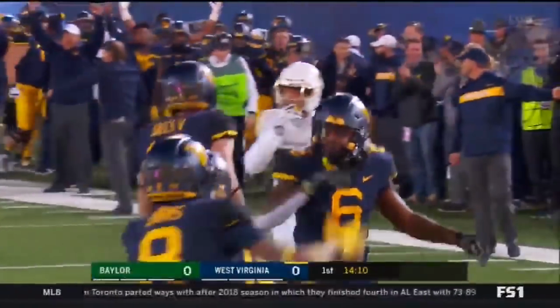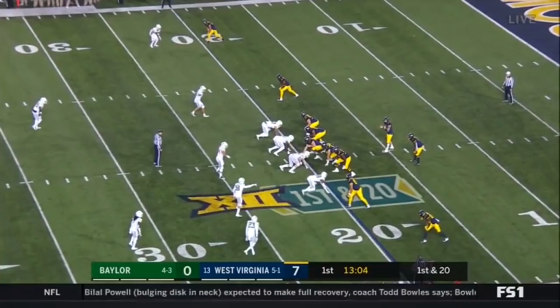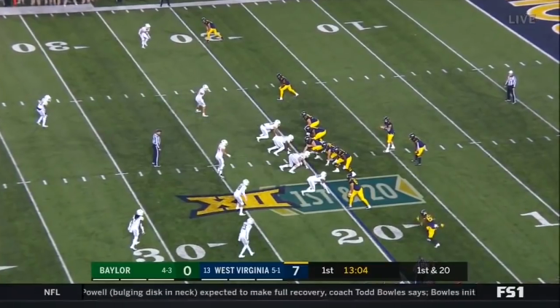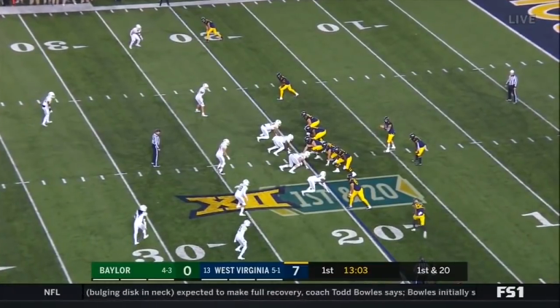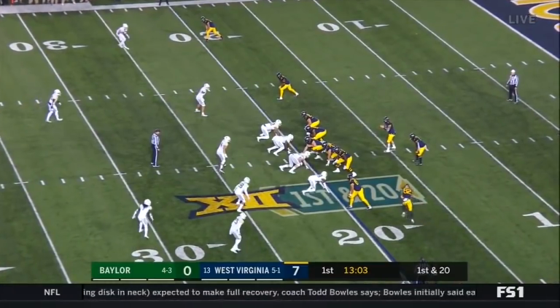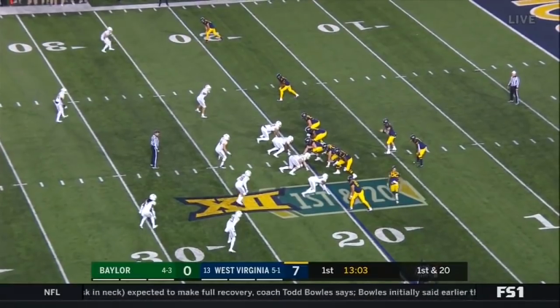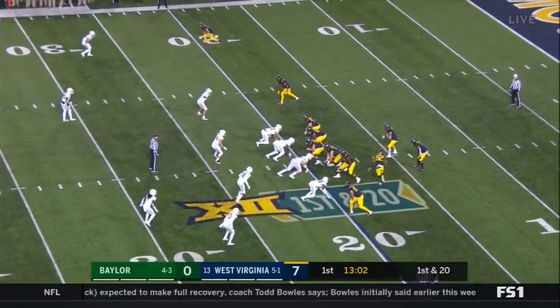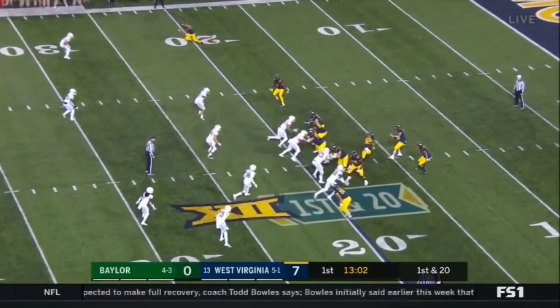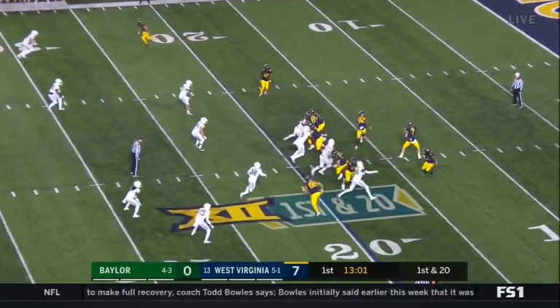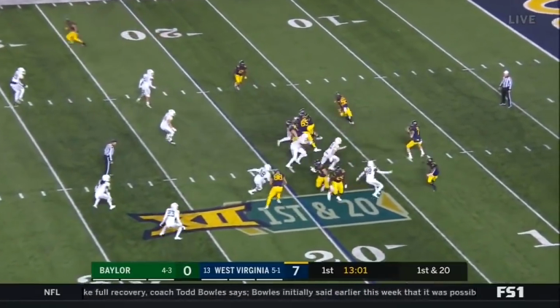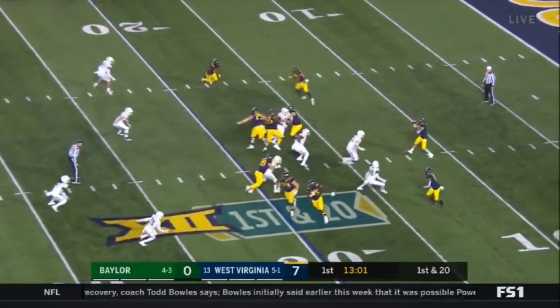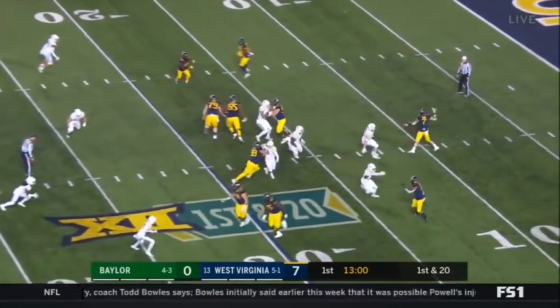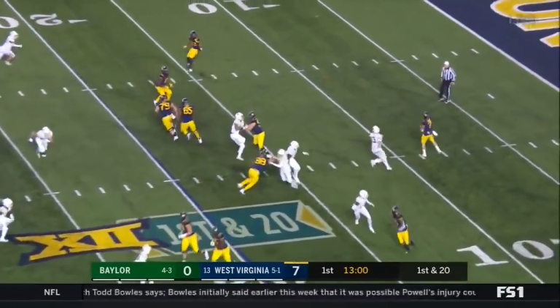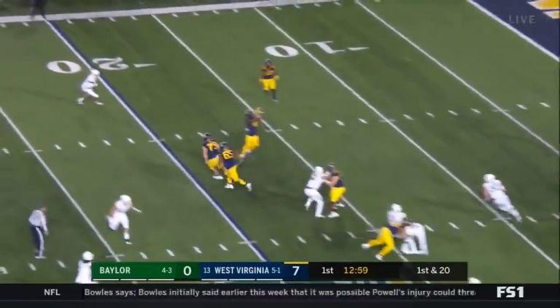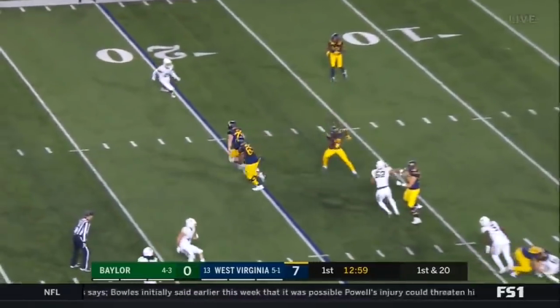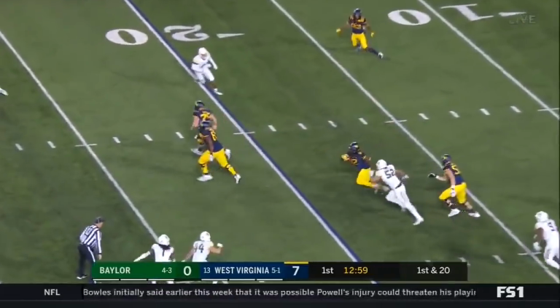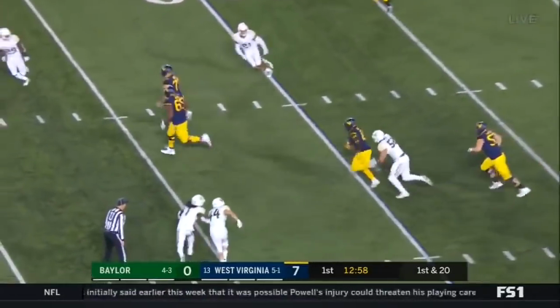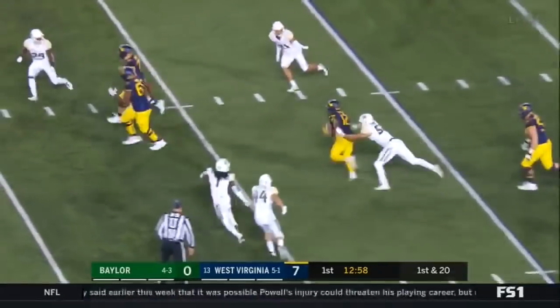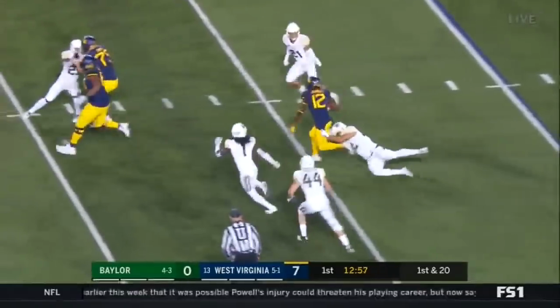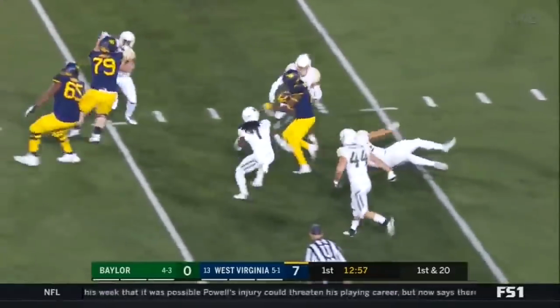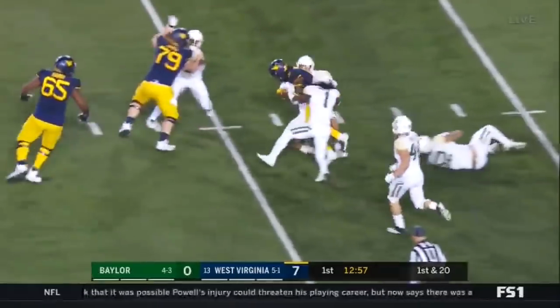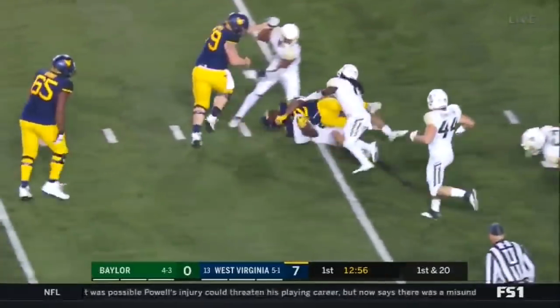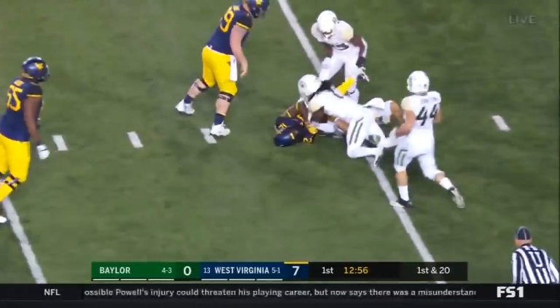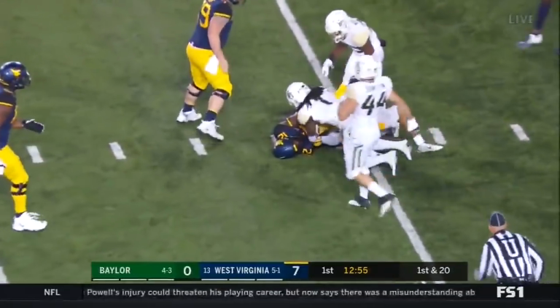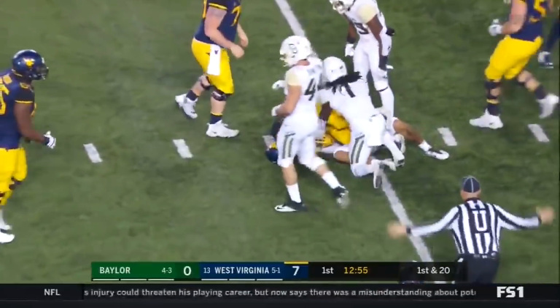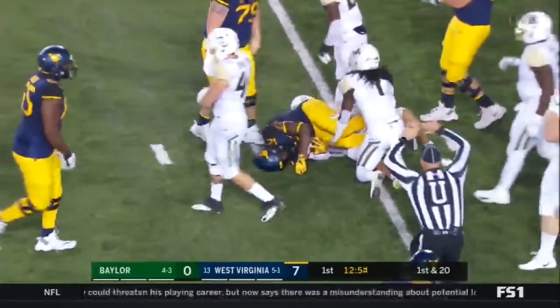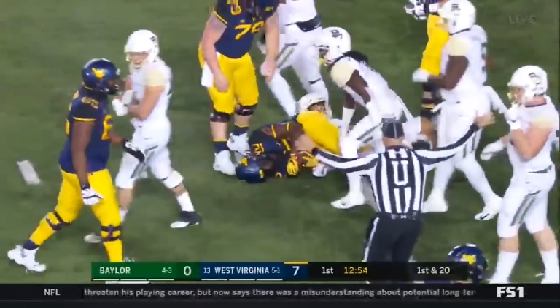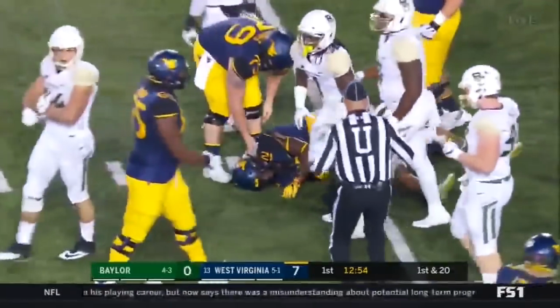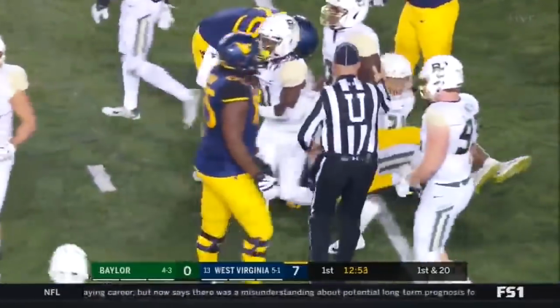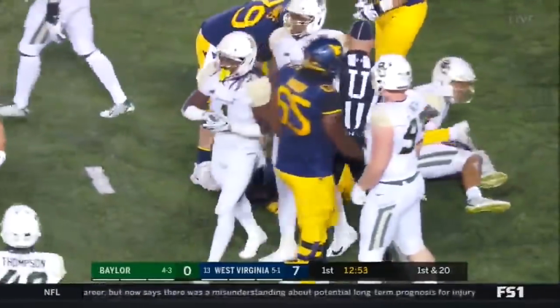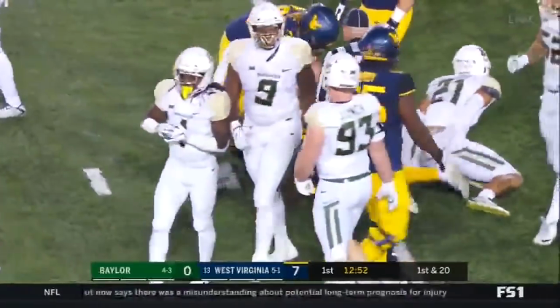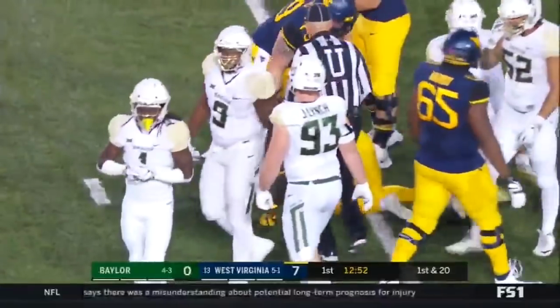That negates a 25-yard run. Now on first and 20, trying to set up the screen, and he comes back to Gary Jennings. How about that throw right there by Will Greer?